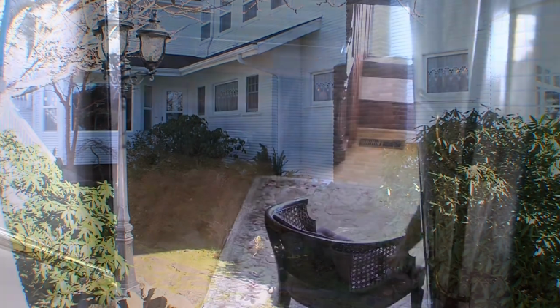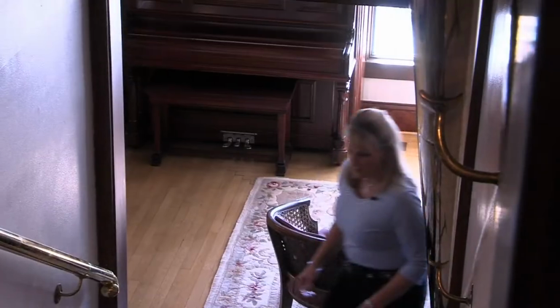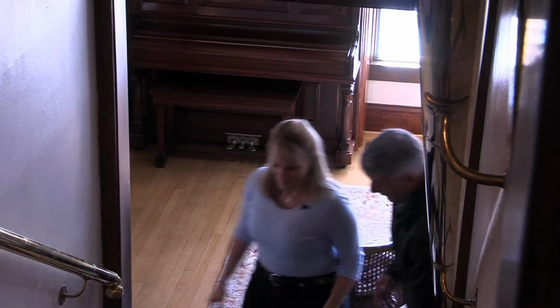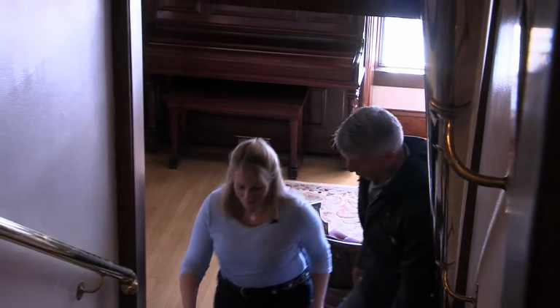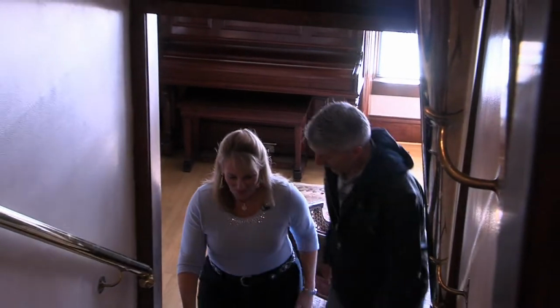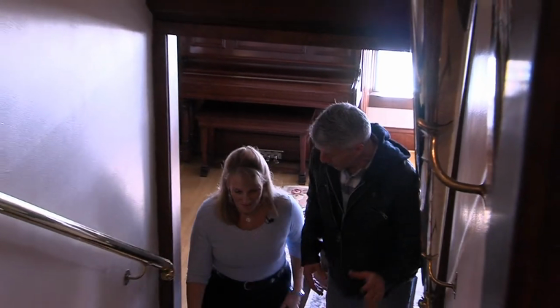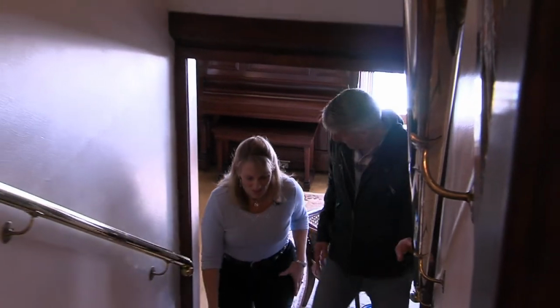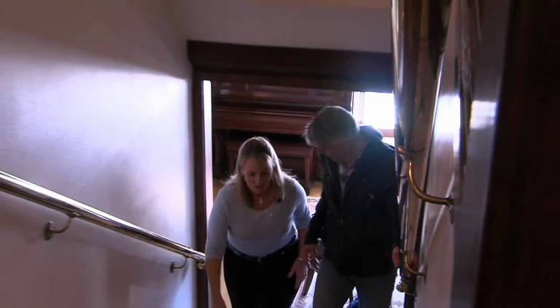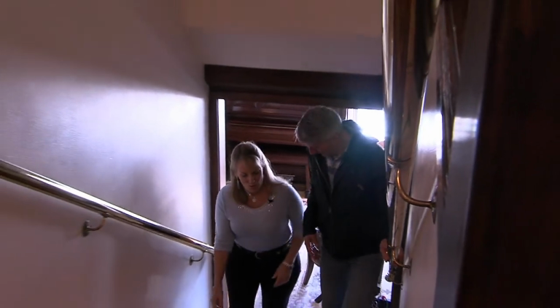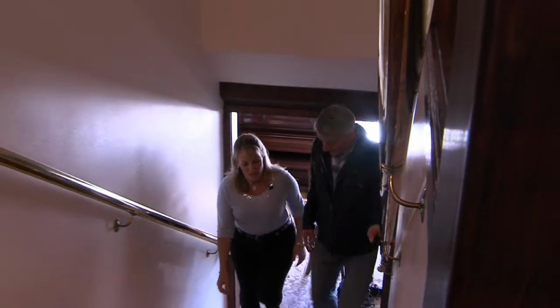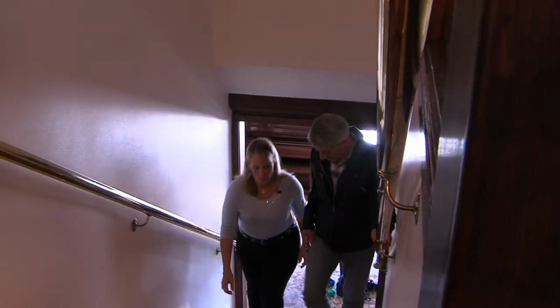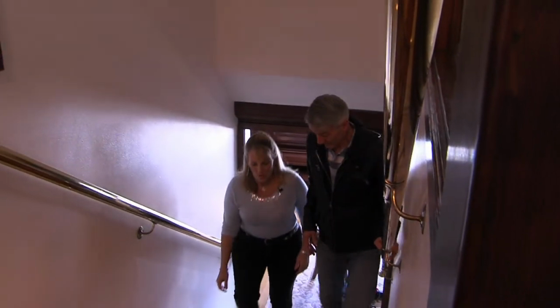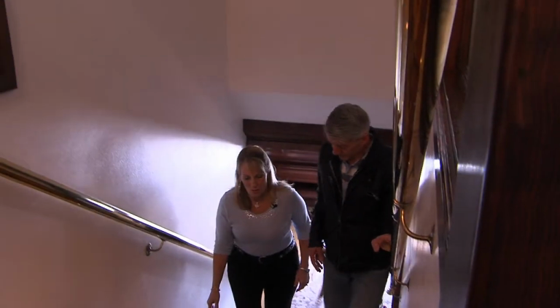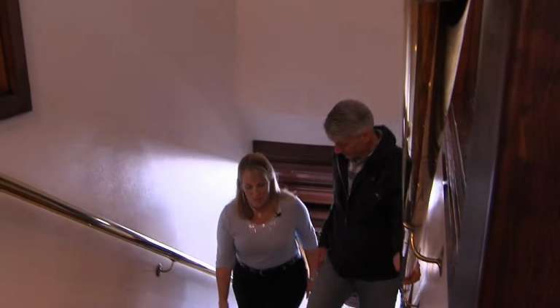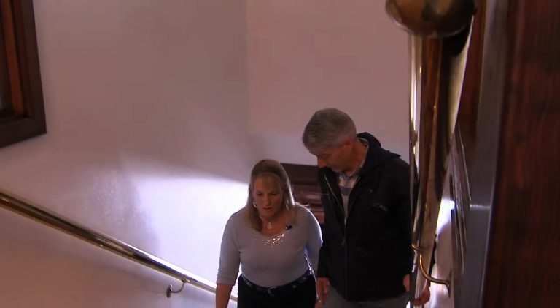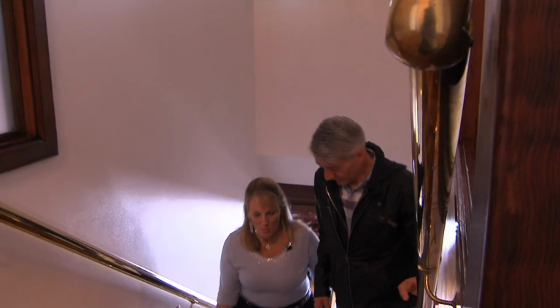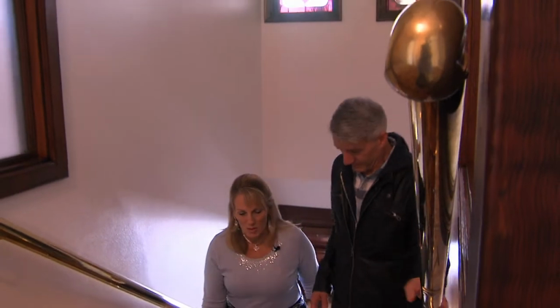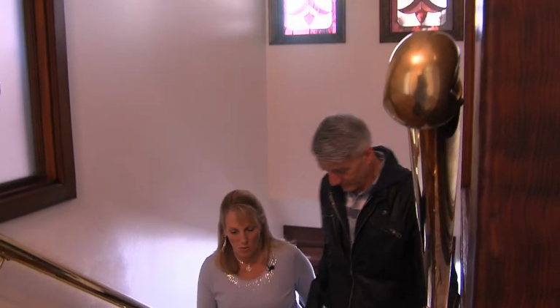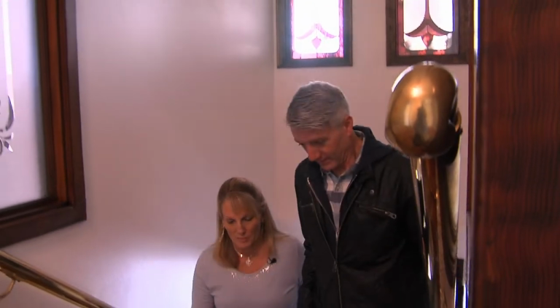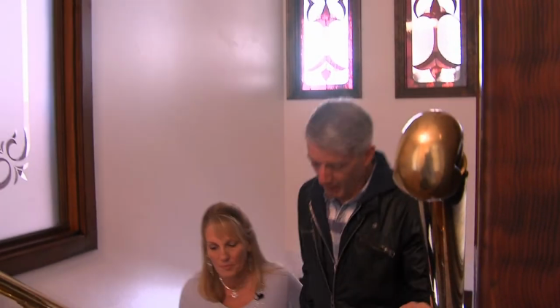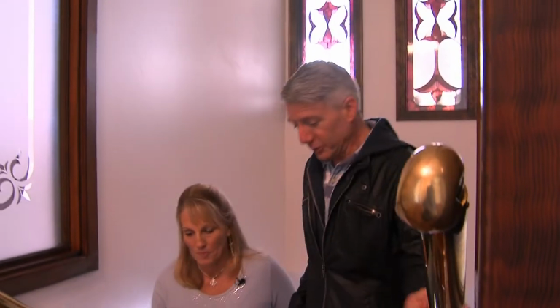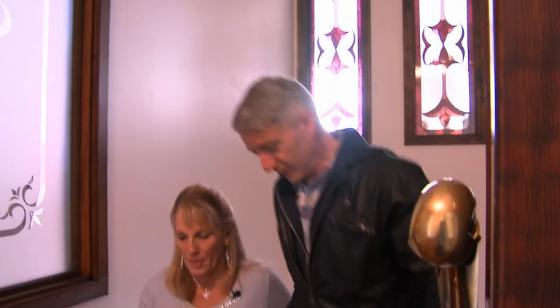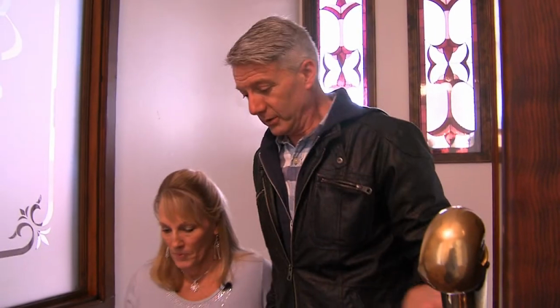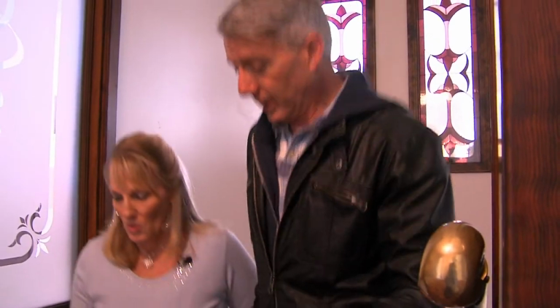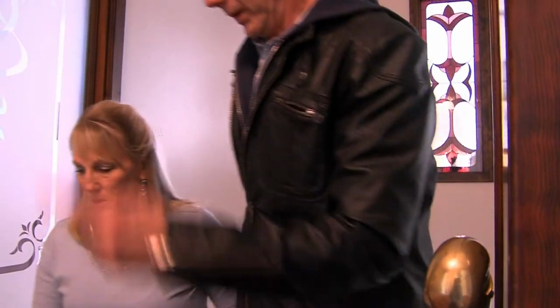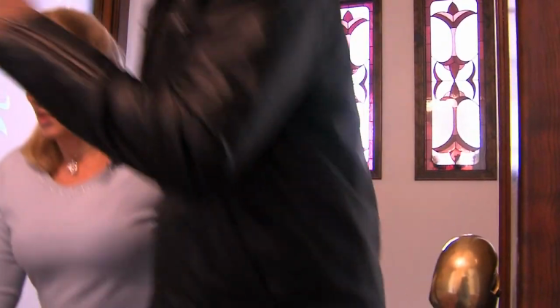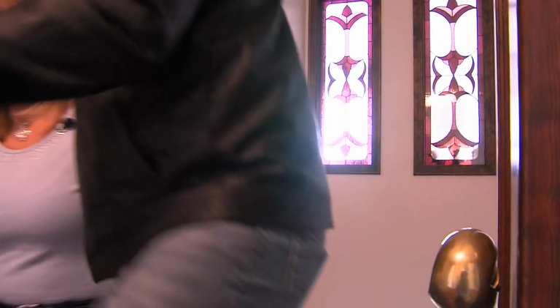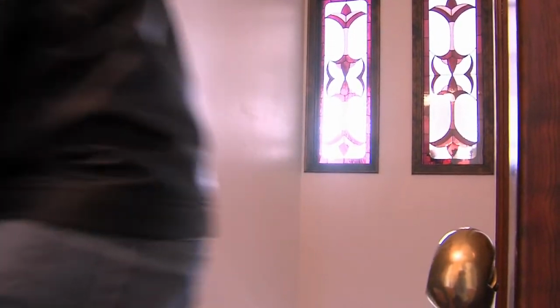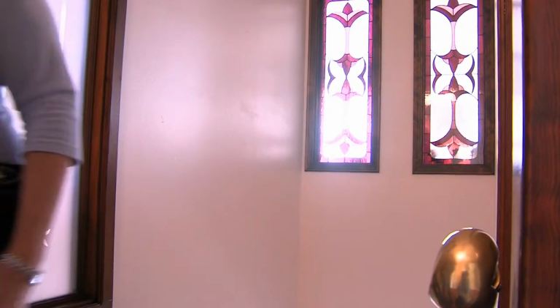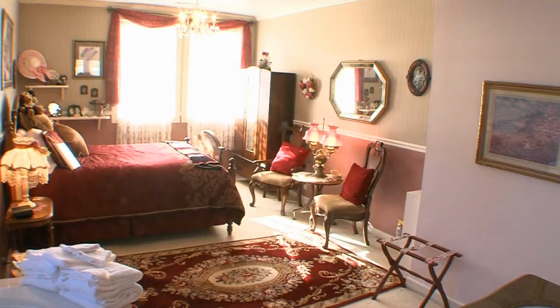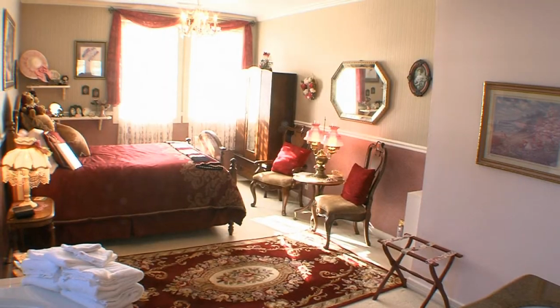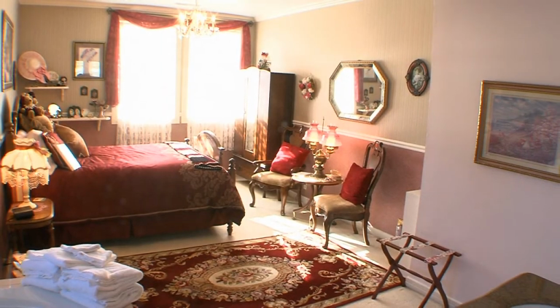Let's go look at these rooms. We have six rooms in the house and then one that's an apartment suite. Let's go look at the jacuzzi tub and the double shower.